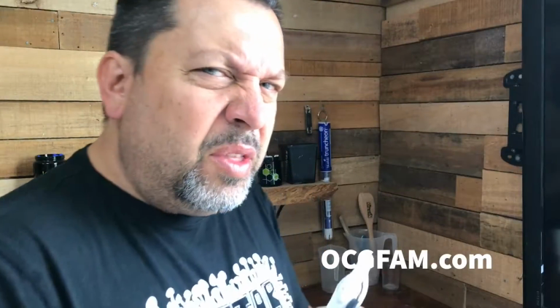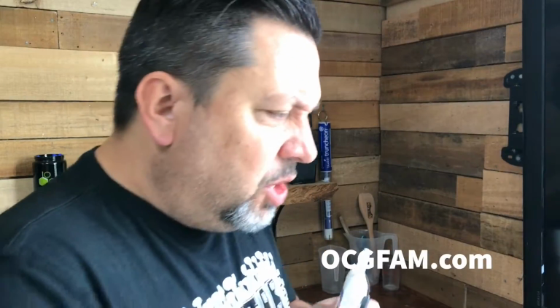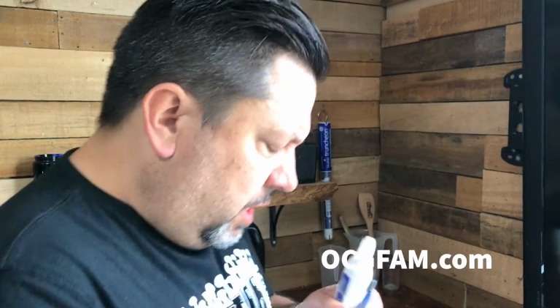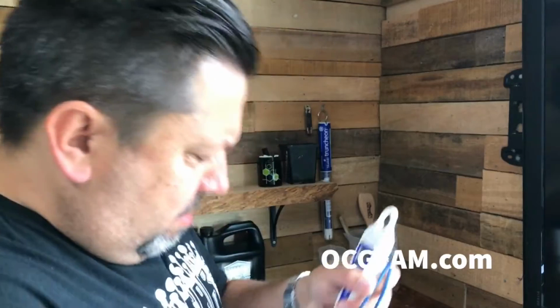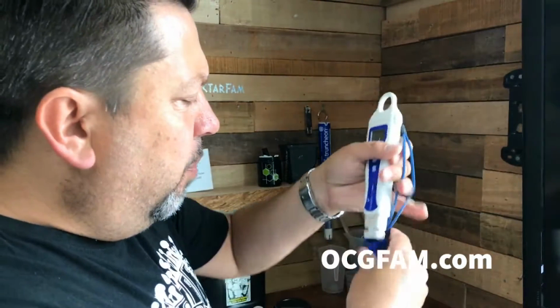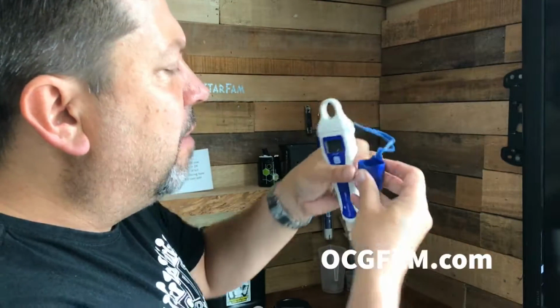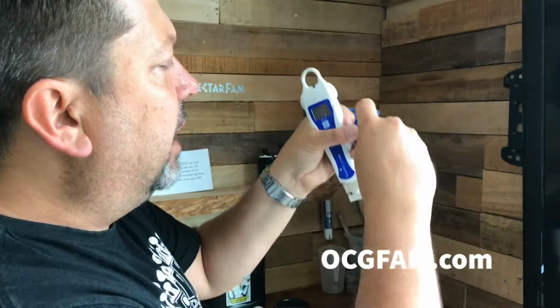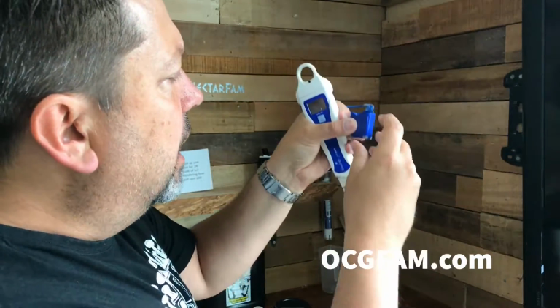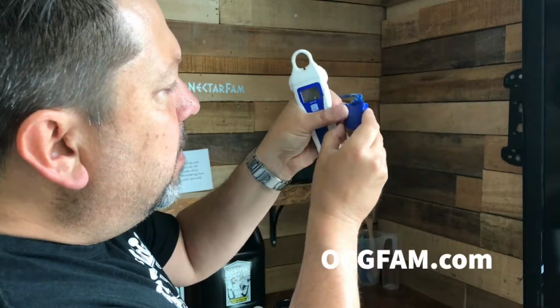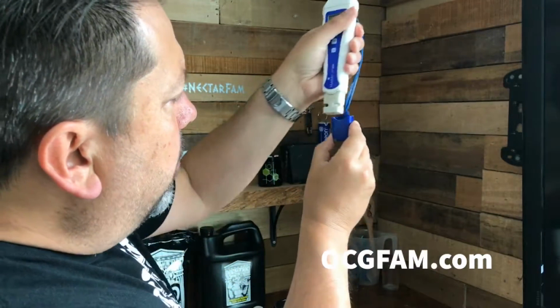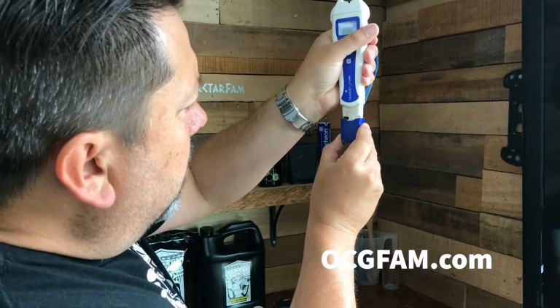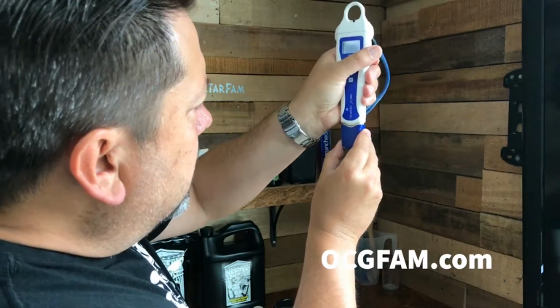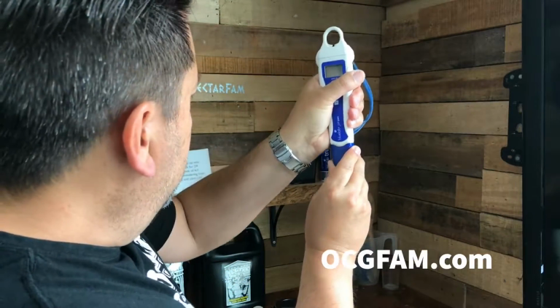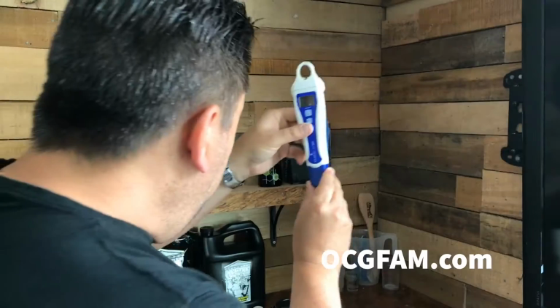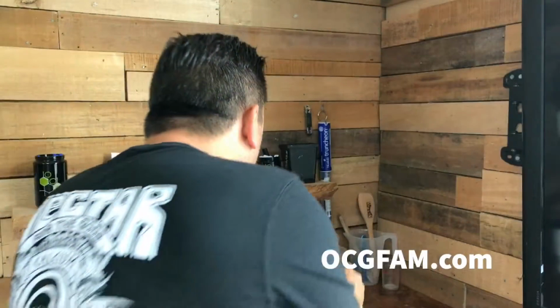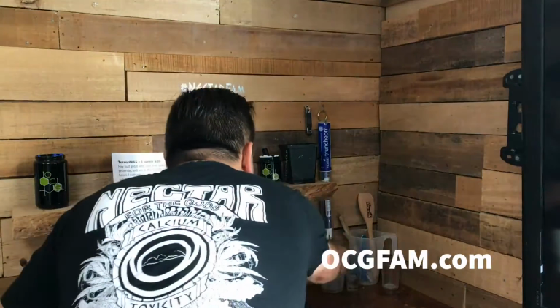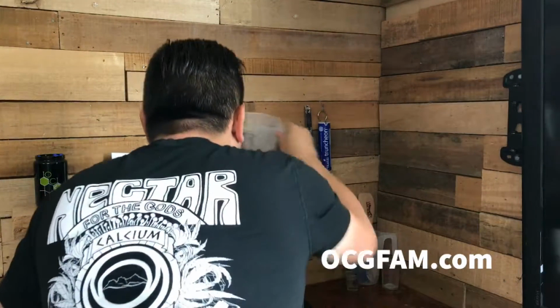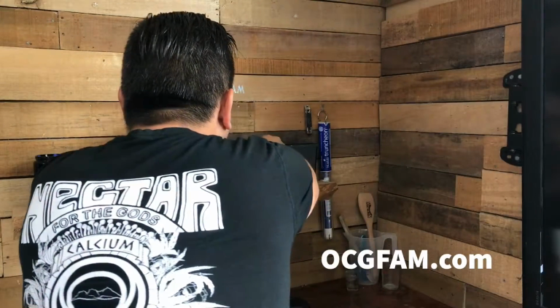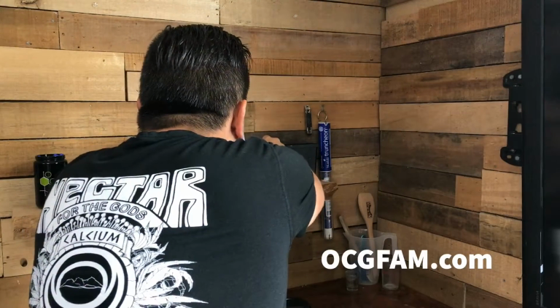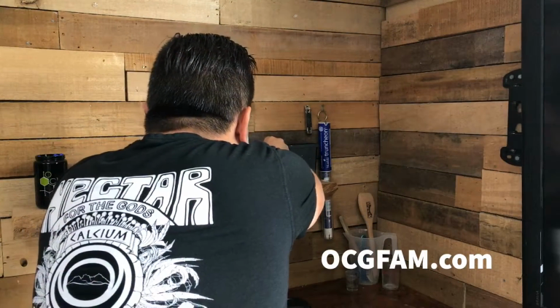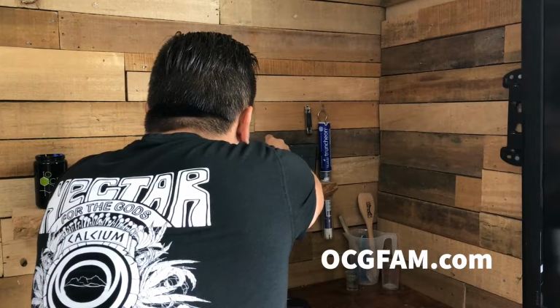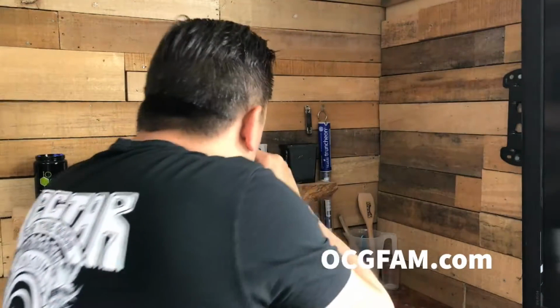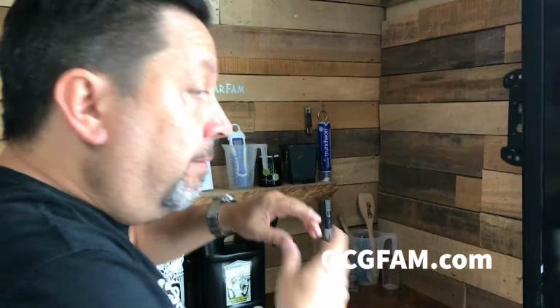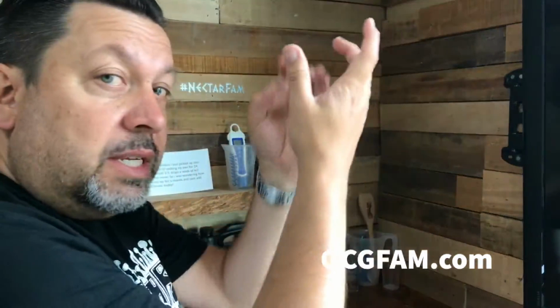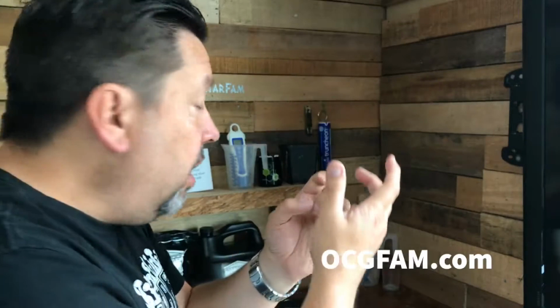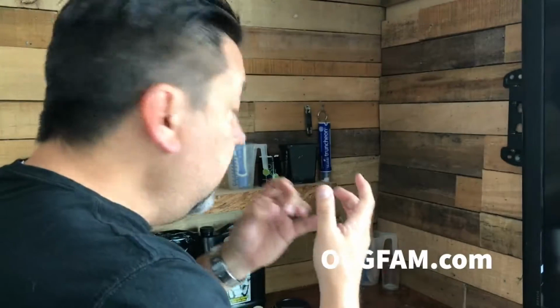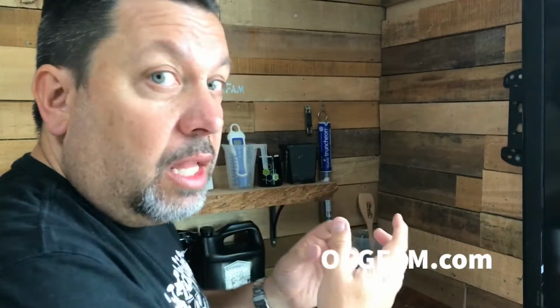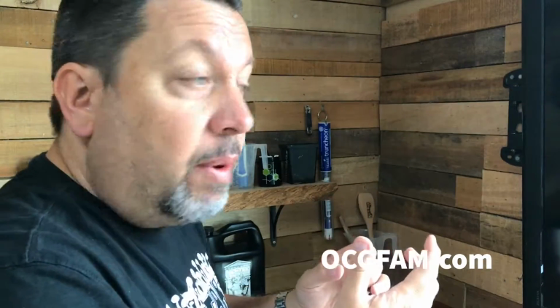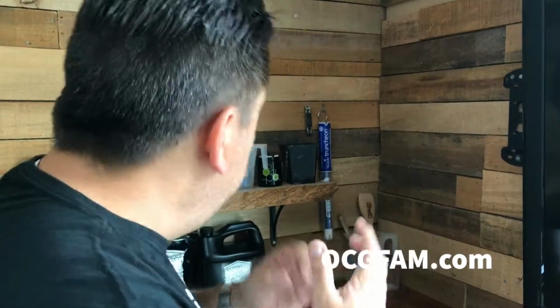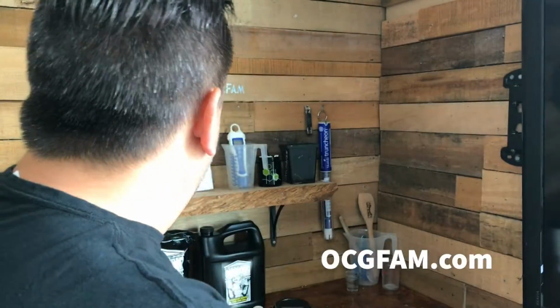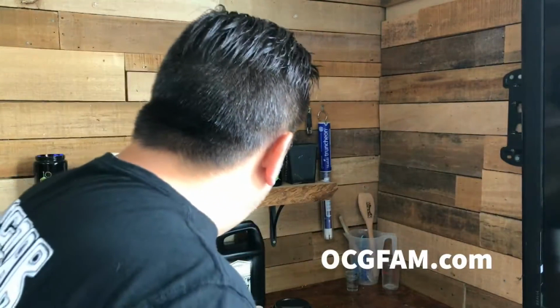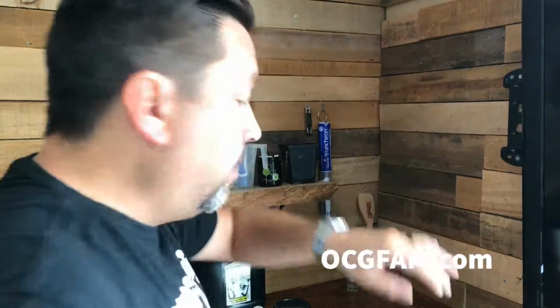One other thing Larry mentioned was that when you pour the KCL in here, keep the pen upright and push the cap down onto it. And then when you put it on your shelf or wherever you store it, continue to keep it upright so the fluid does not leak out. It'll last a lot longer that way — it's a much better way to store it.